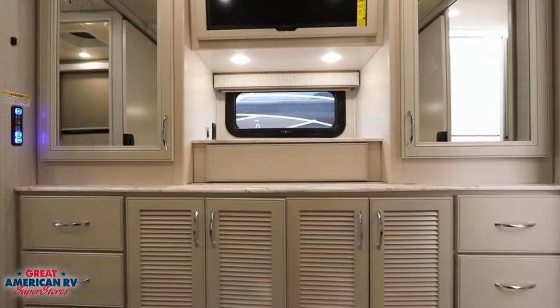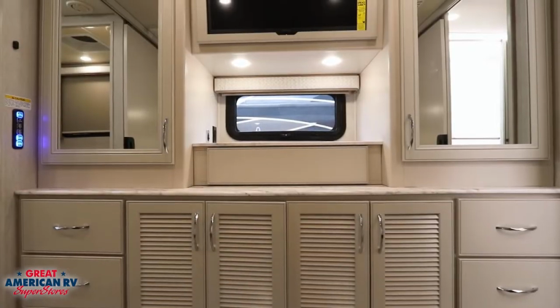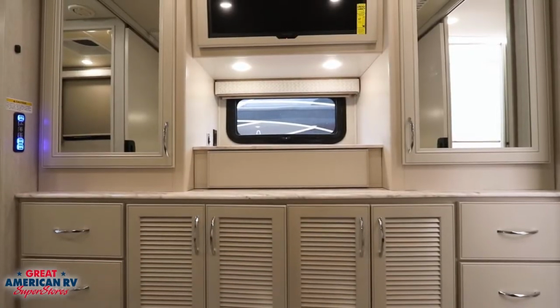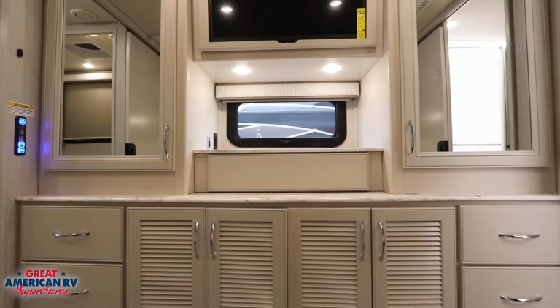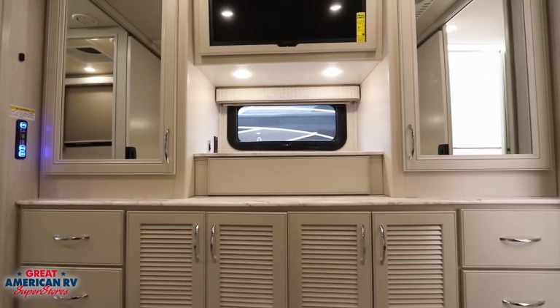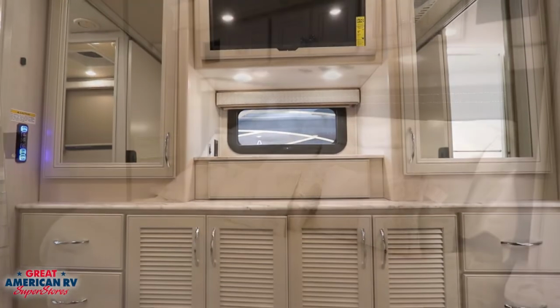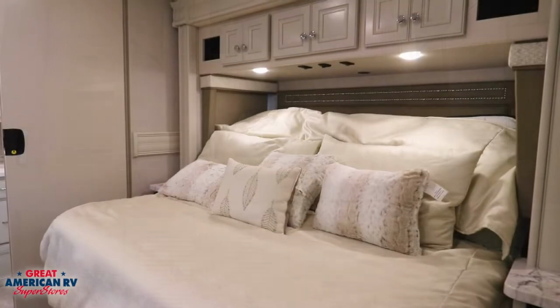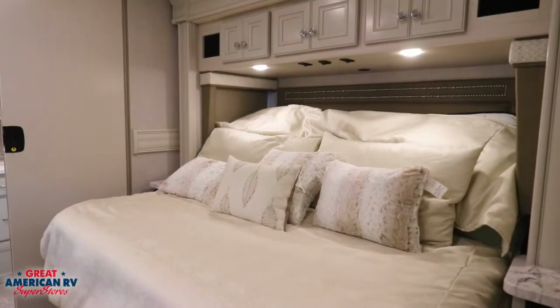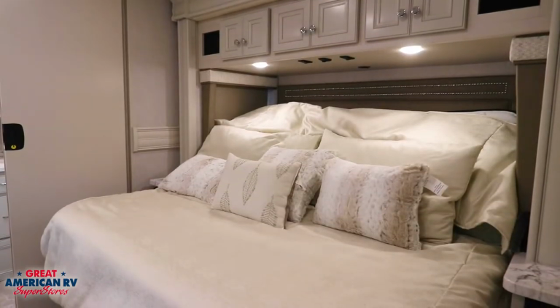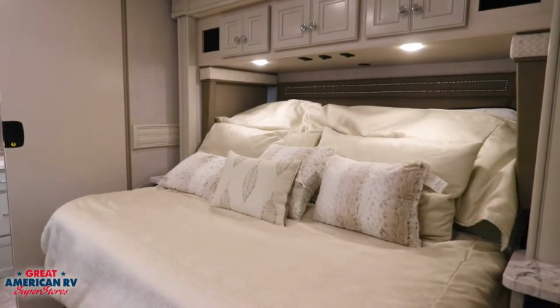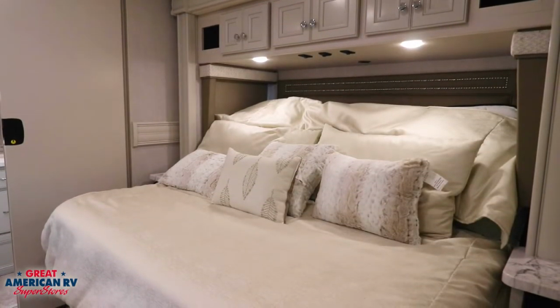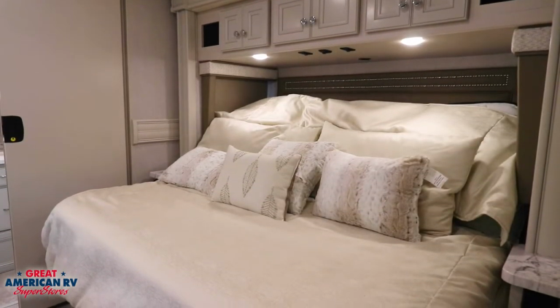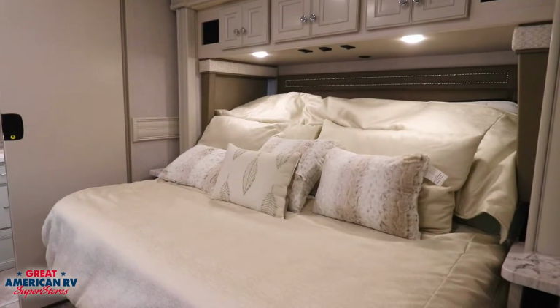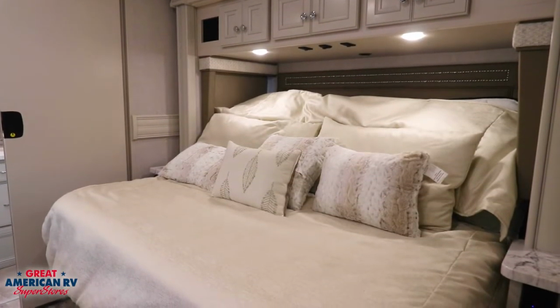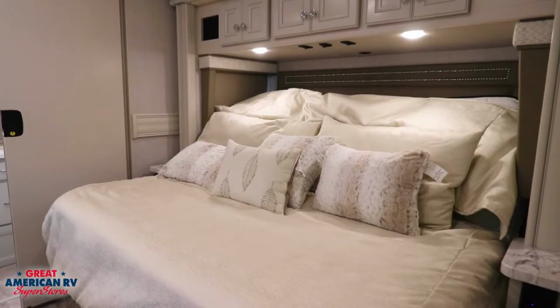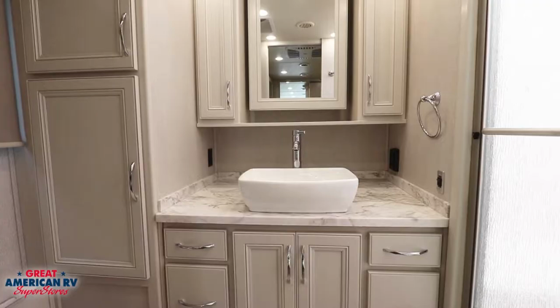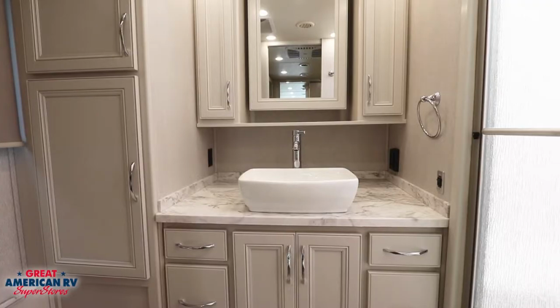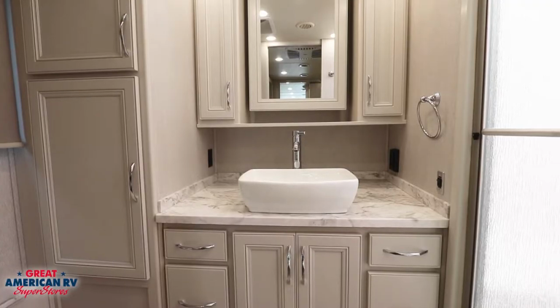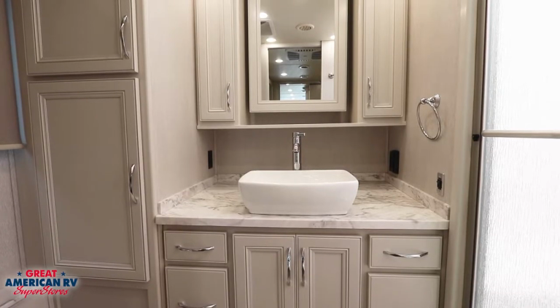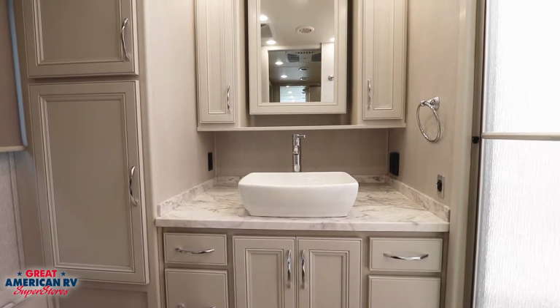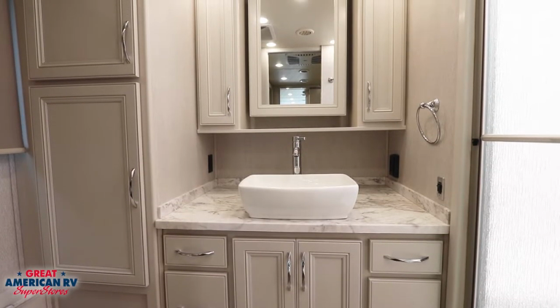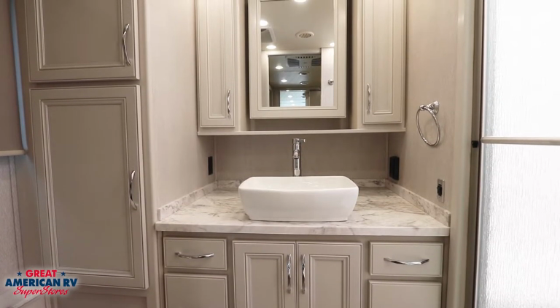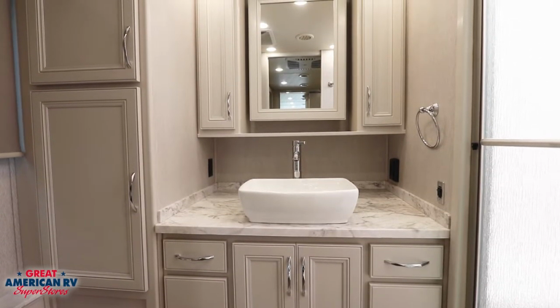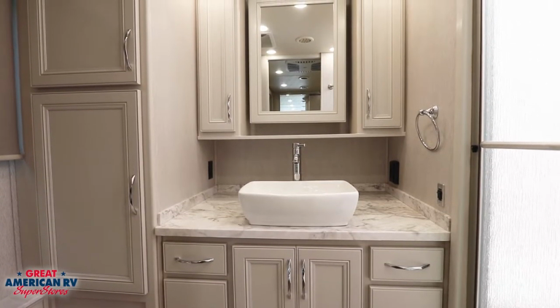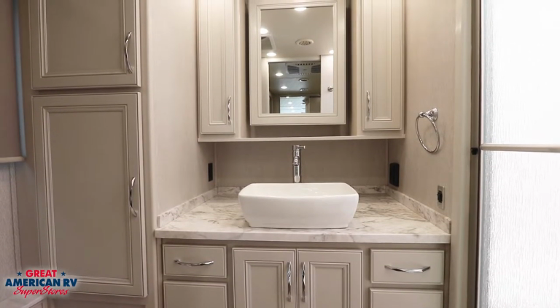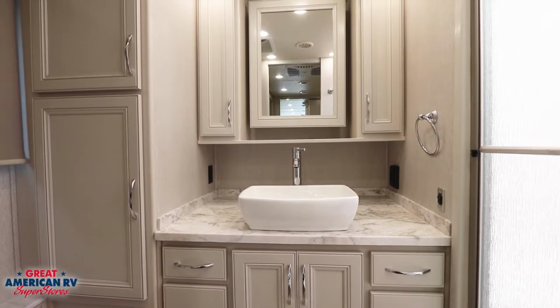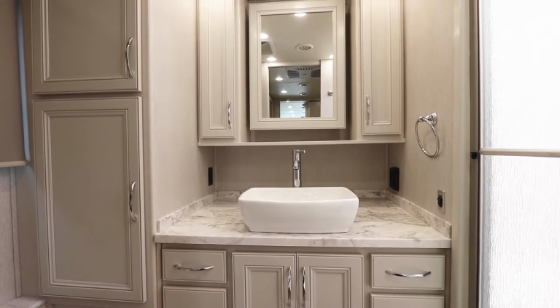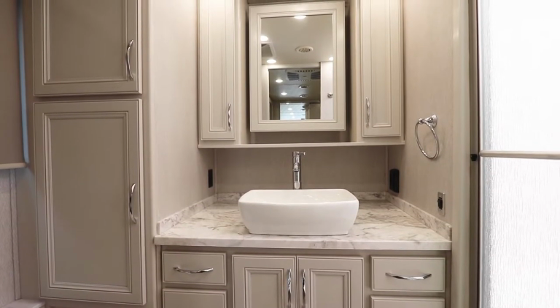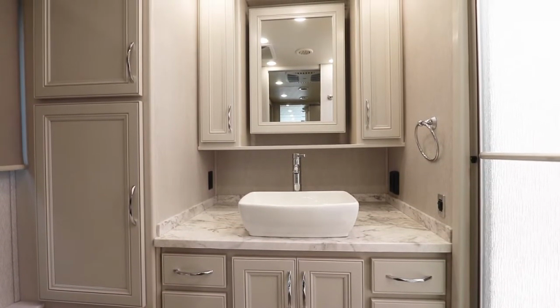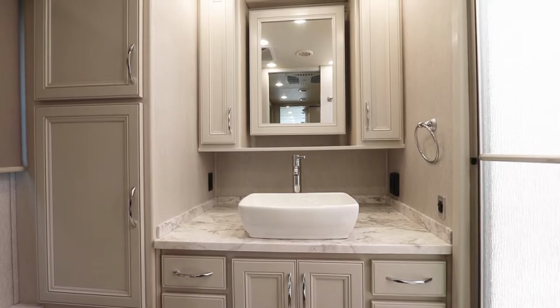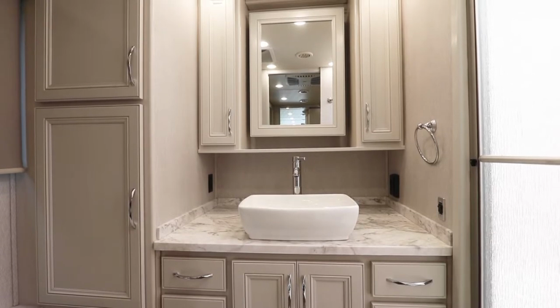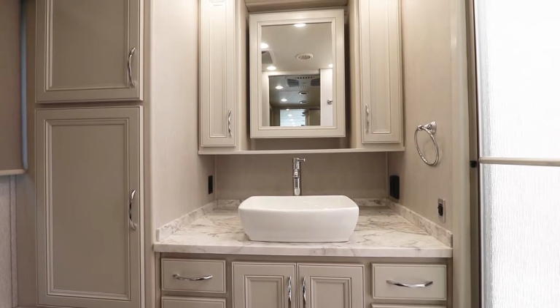Bedroom built-ins provide plenty of storage and the bed is adjustable for reading or watching TV. The master bath features solid surface countertops, a vessel sink, and a very roomy shower.